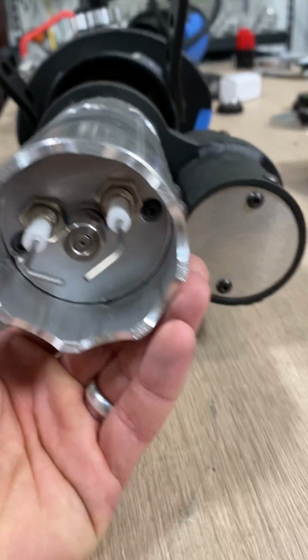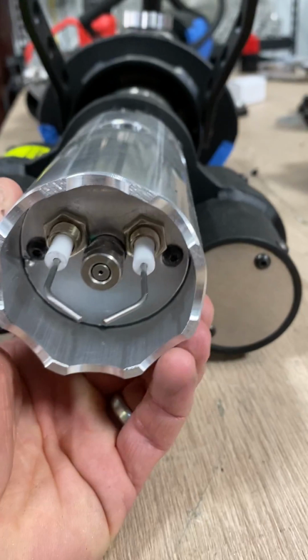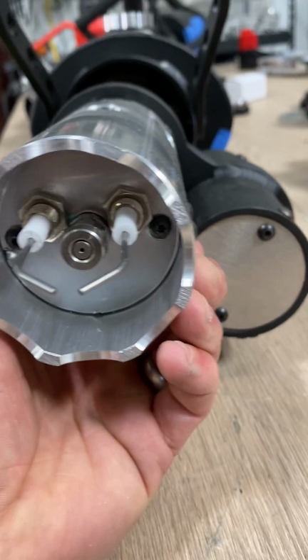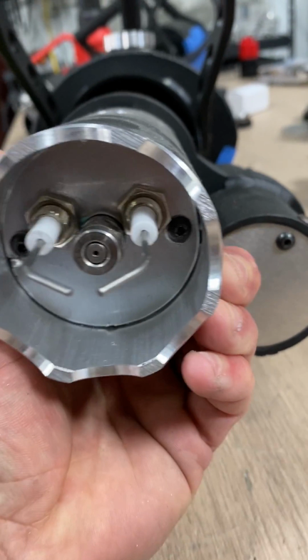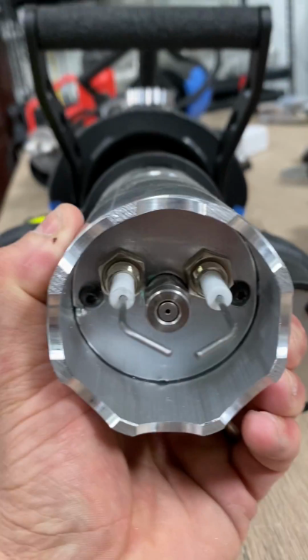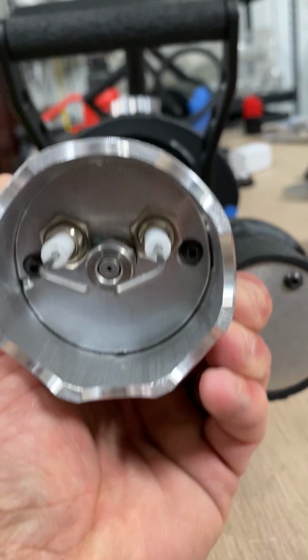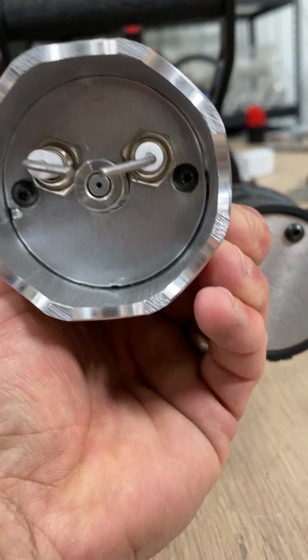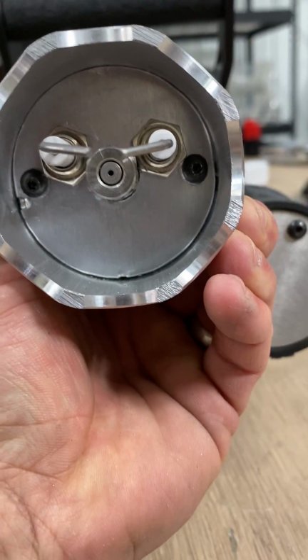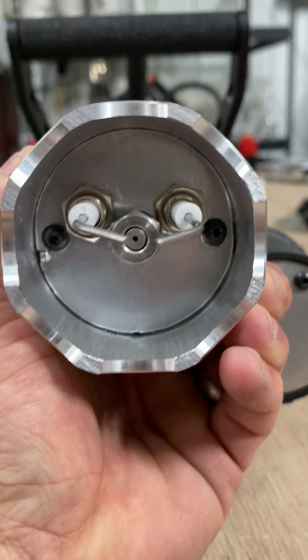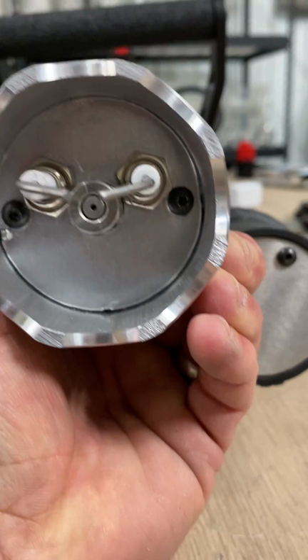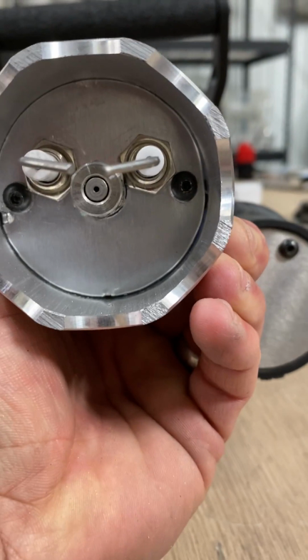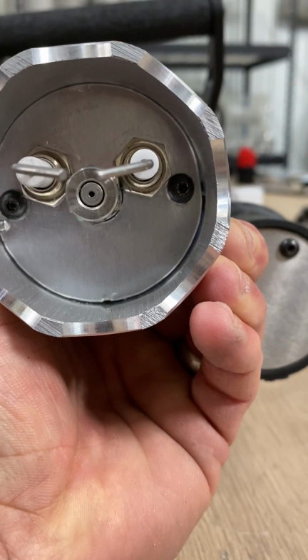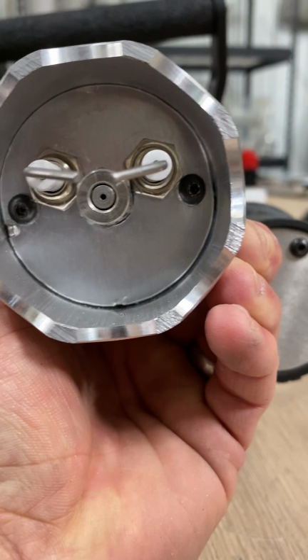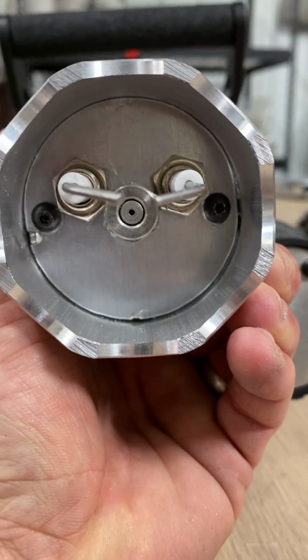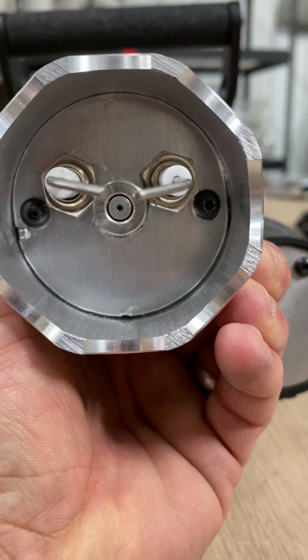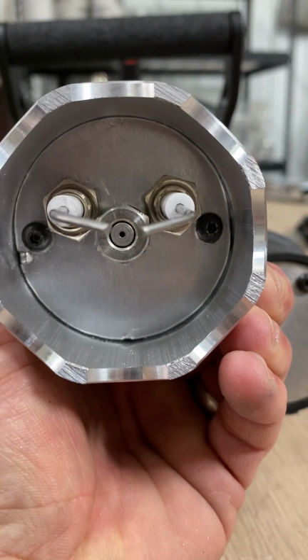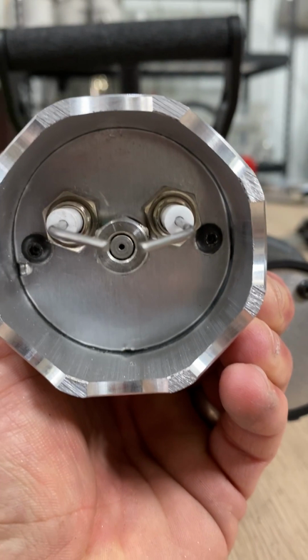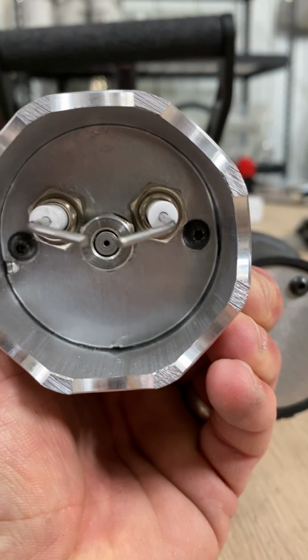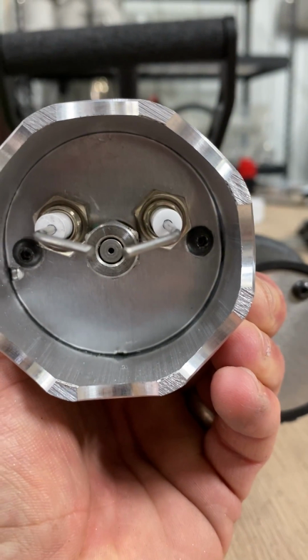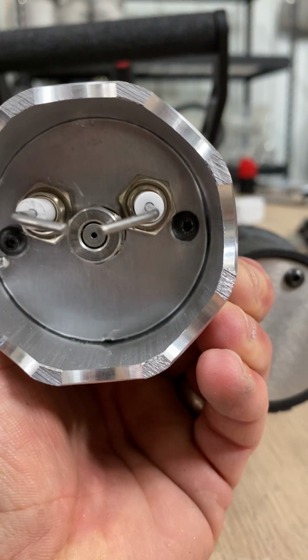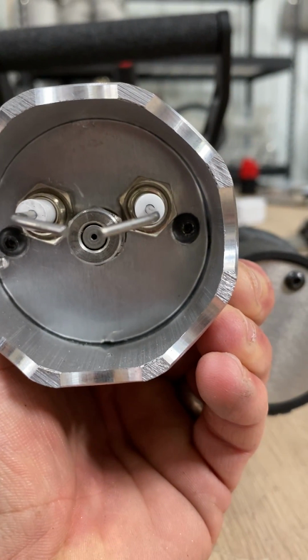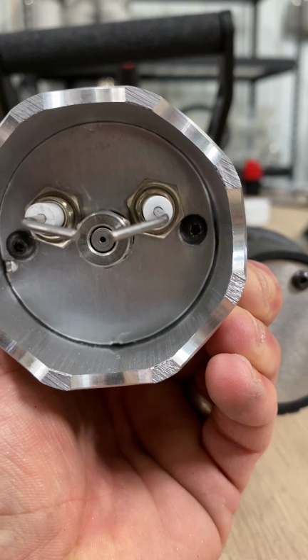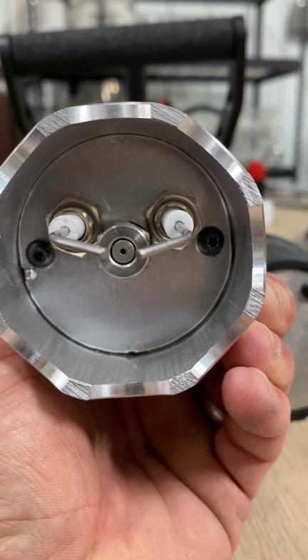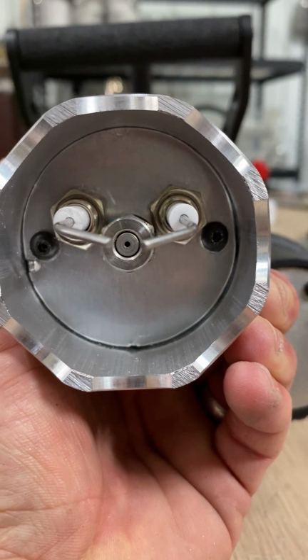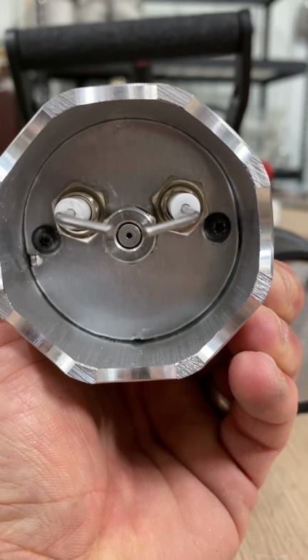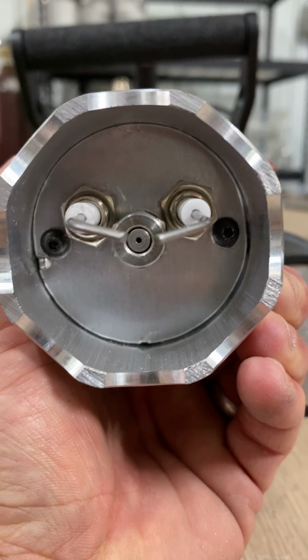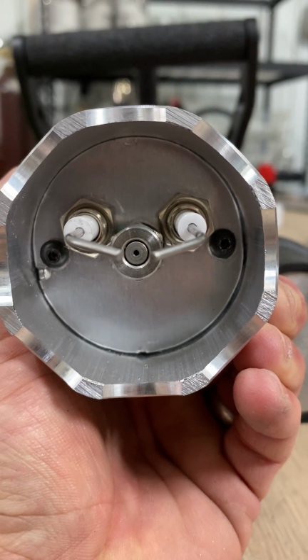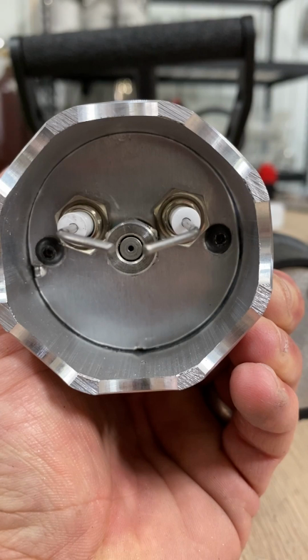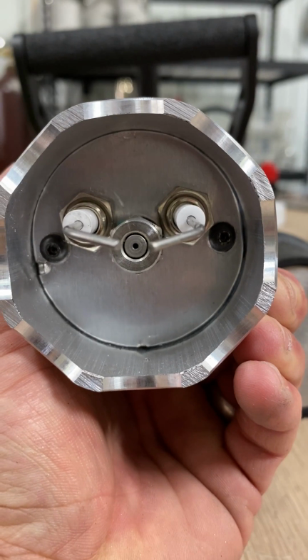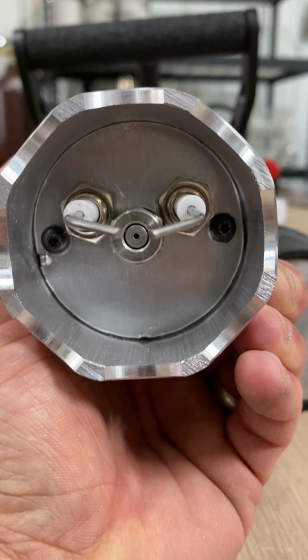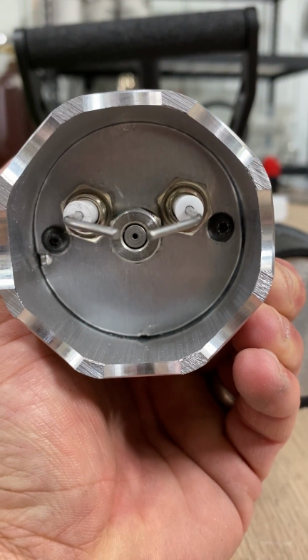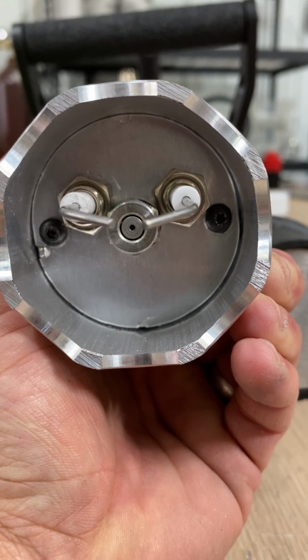The electrodes should be high centered just above the nozzle — the hole for the nozzle. Just about centered, slightly high.